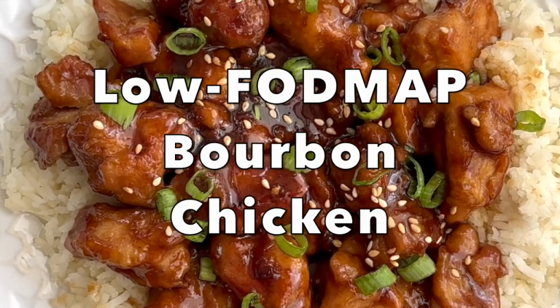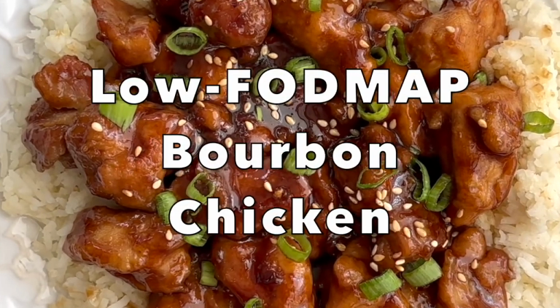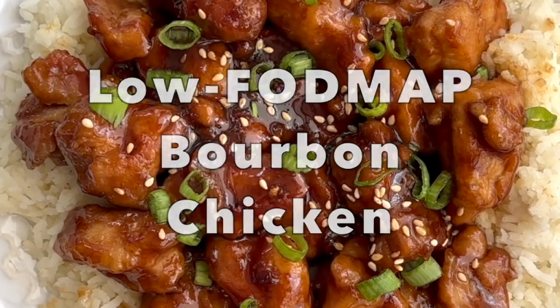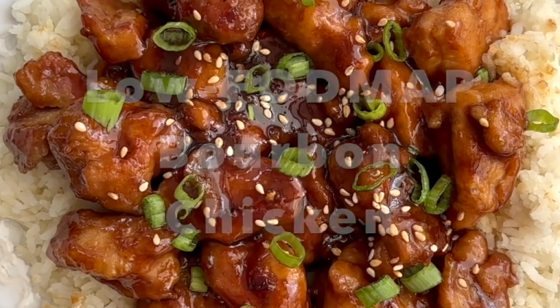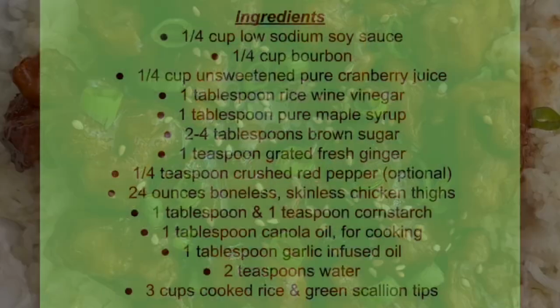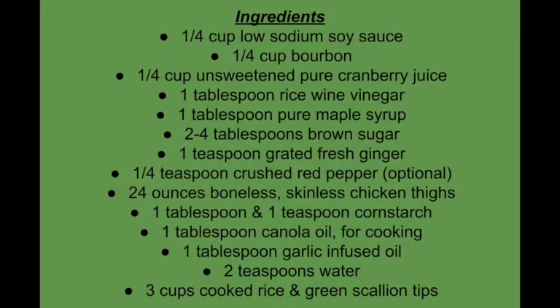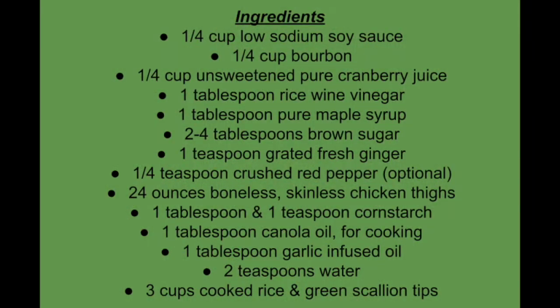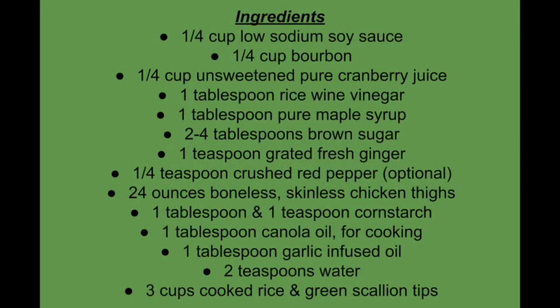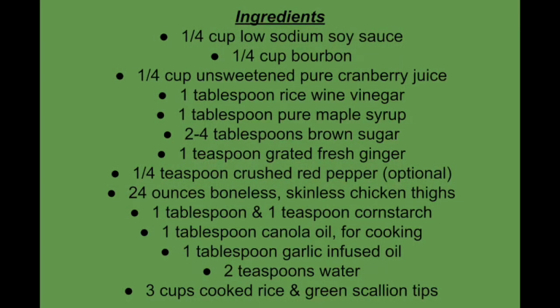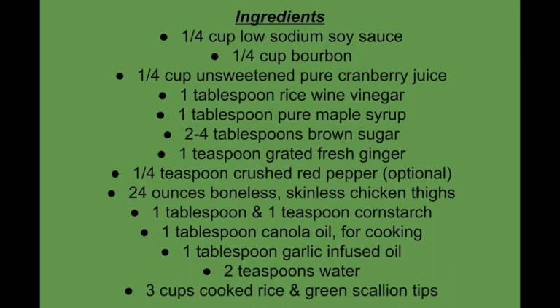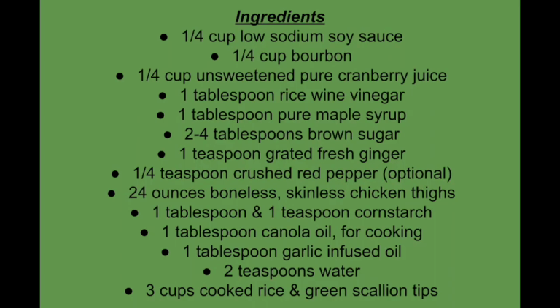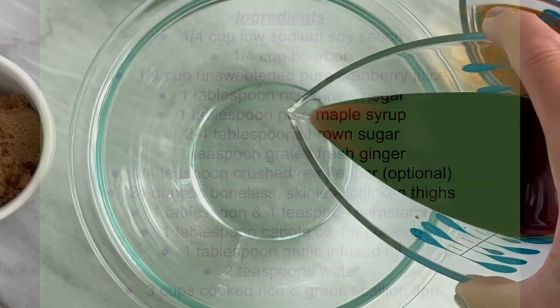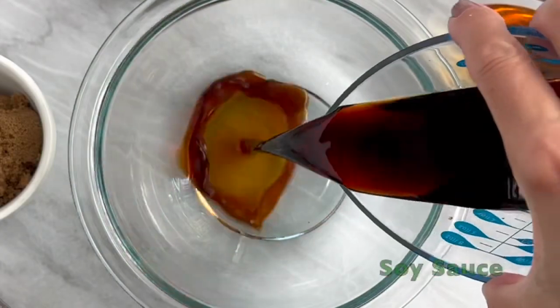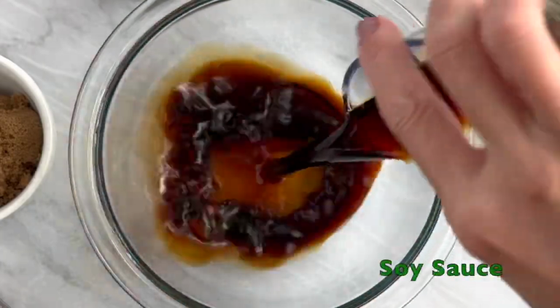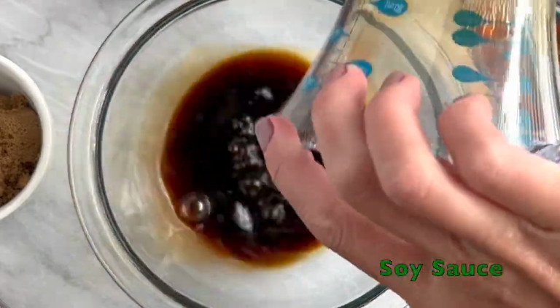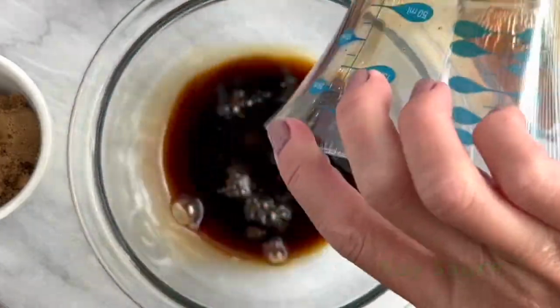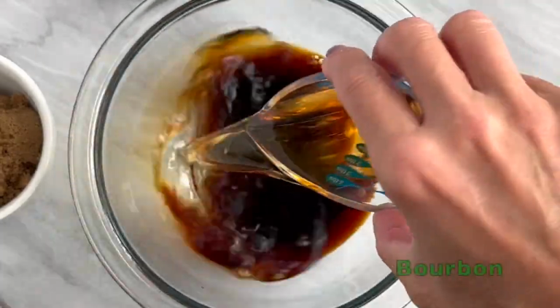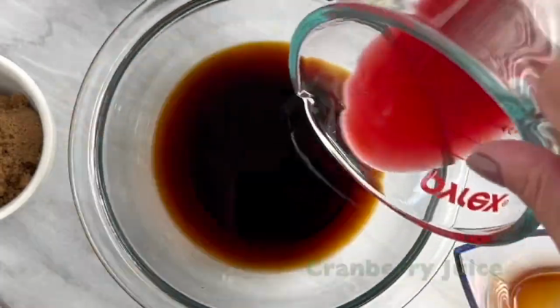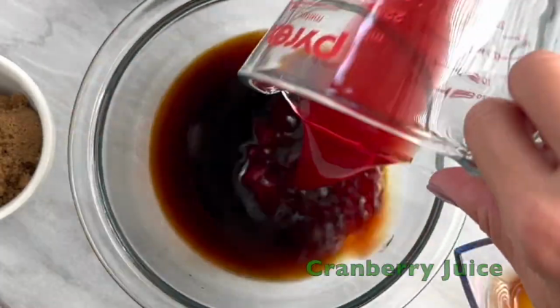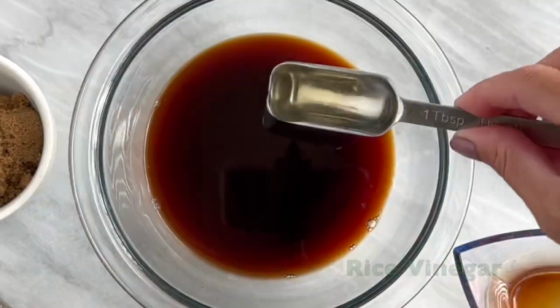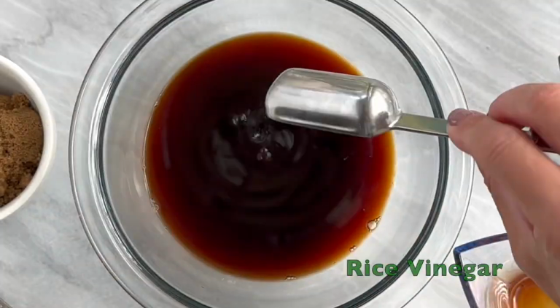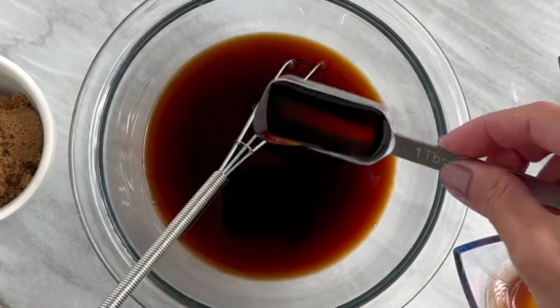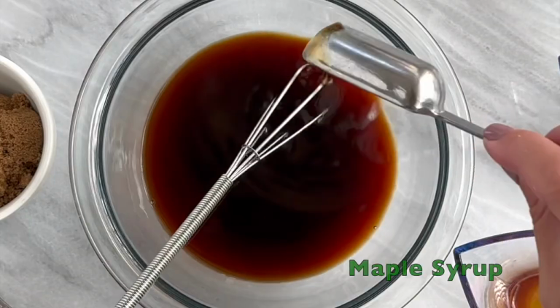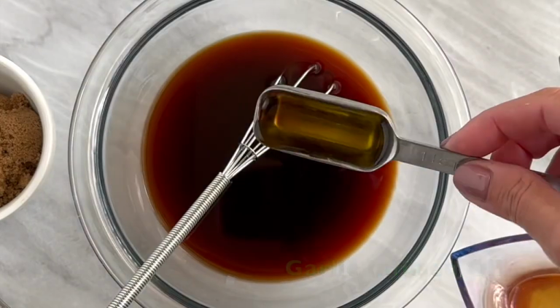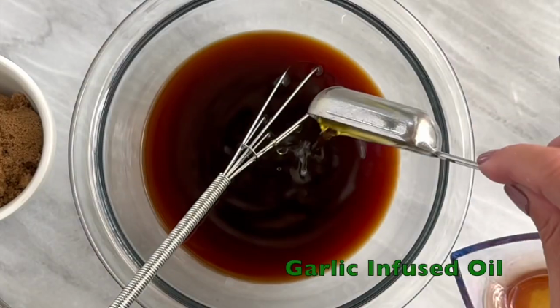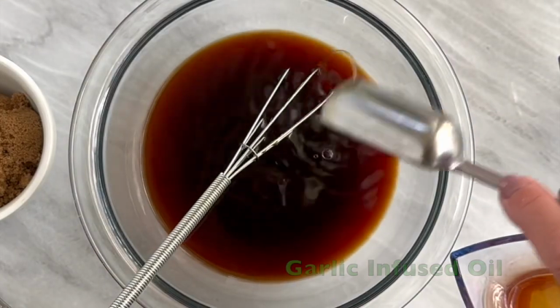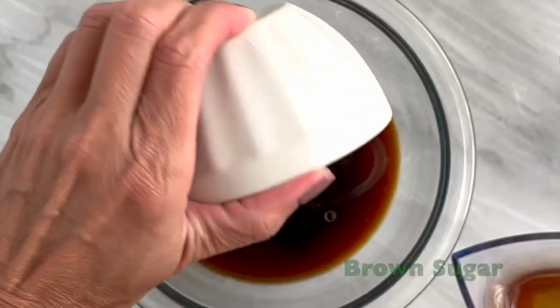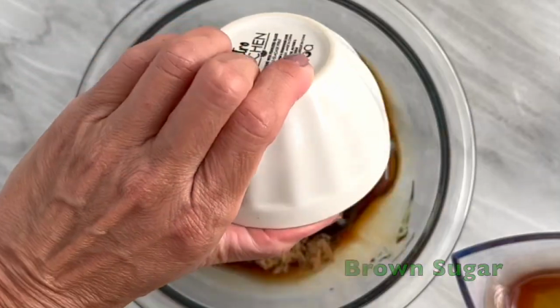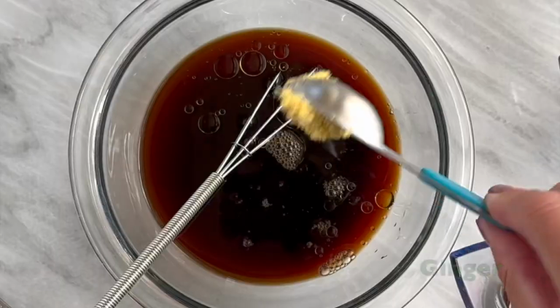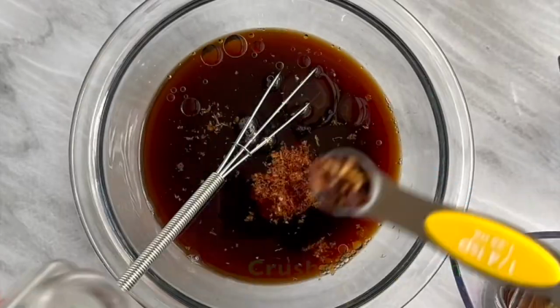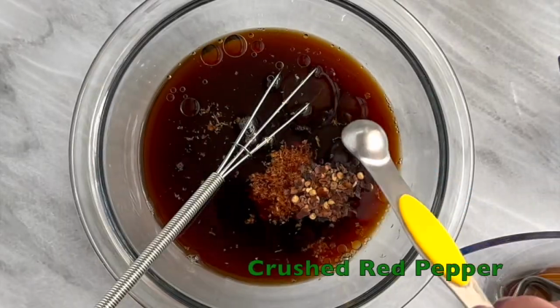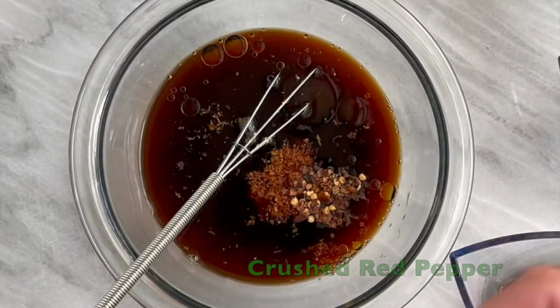Gluten-free 30-minute bourbon chicken. Whisk together your soy sauce, bourbon, cranberry juice, rice vinegar, maple syrup, garlic infused oil, brown sugar, ginger, and crushed red pepper.